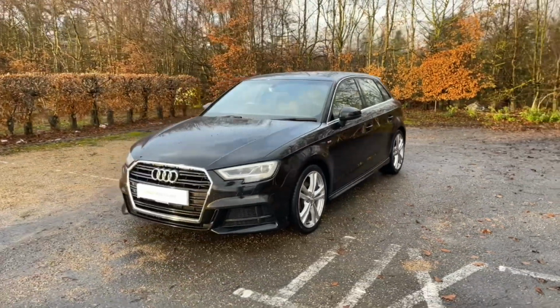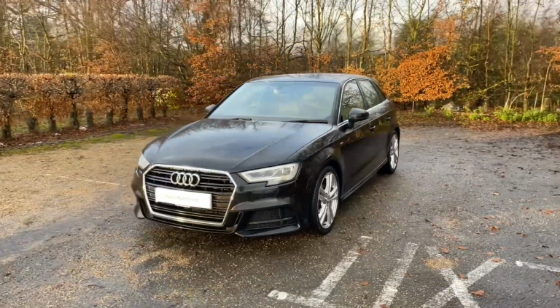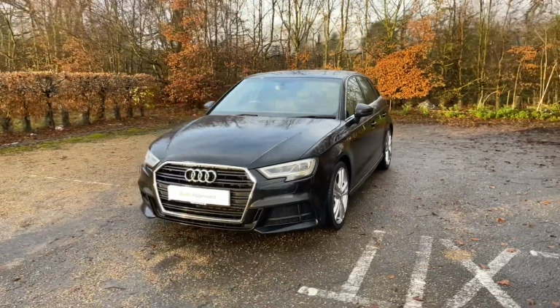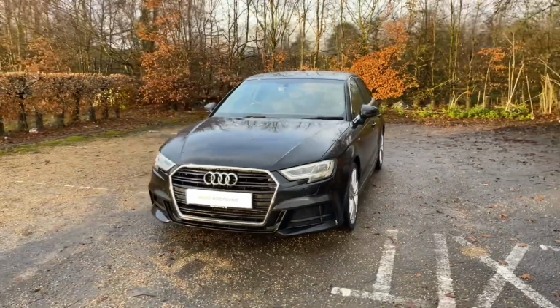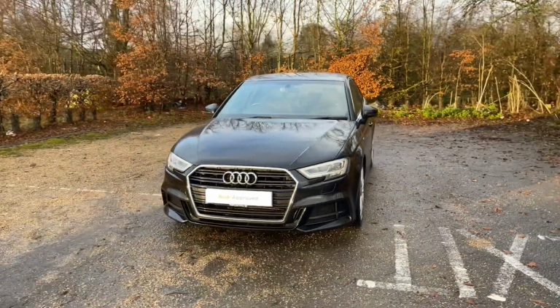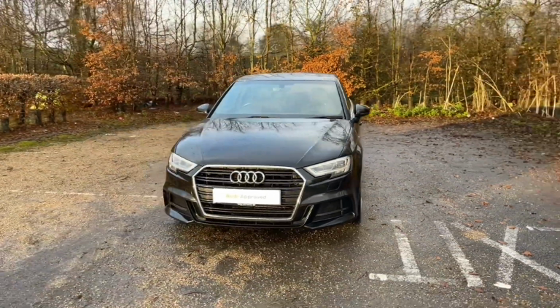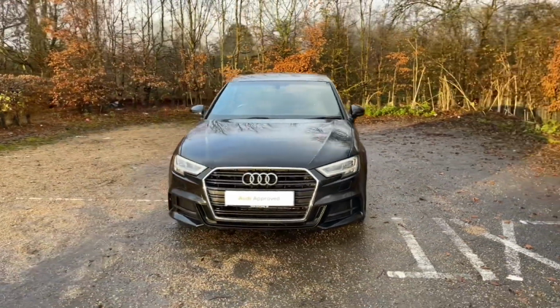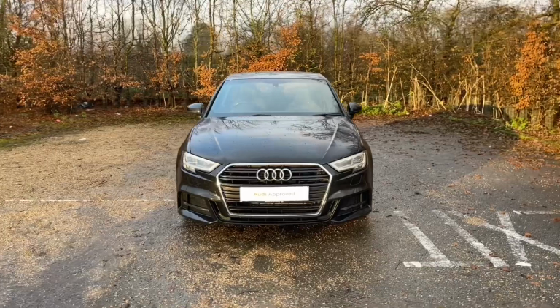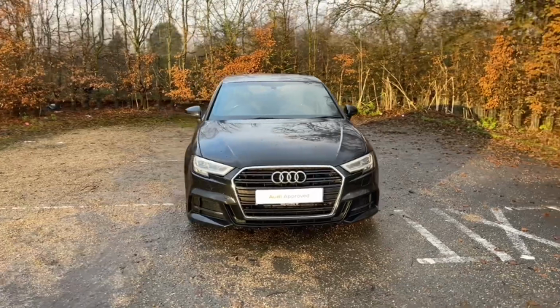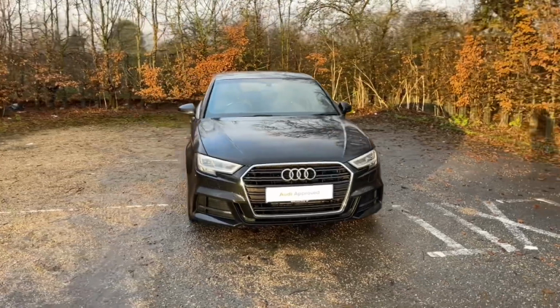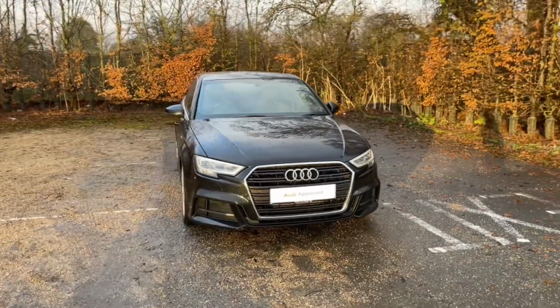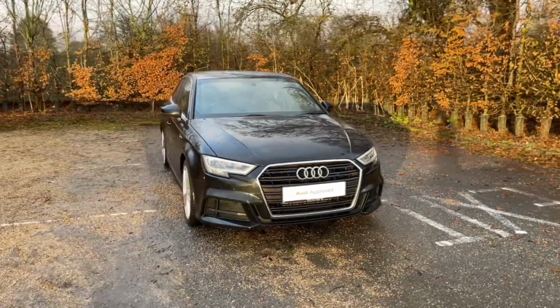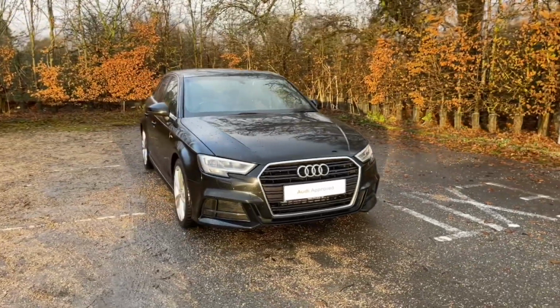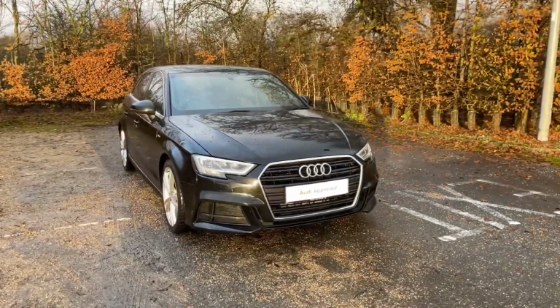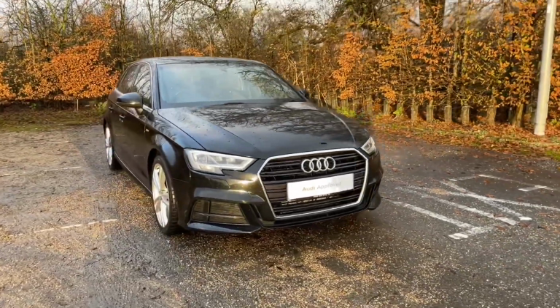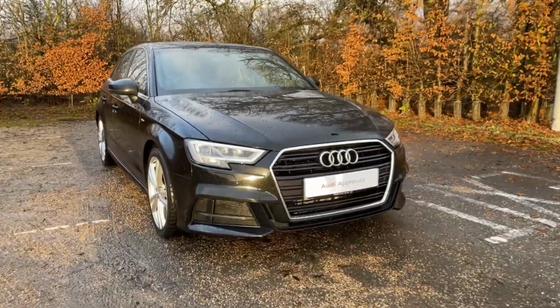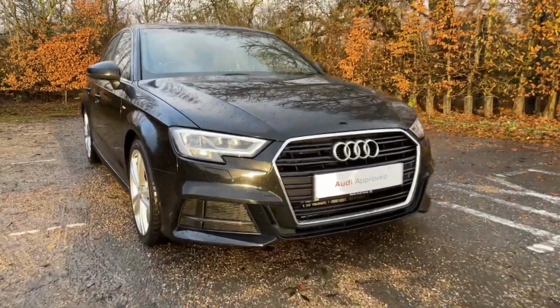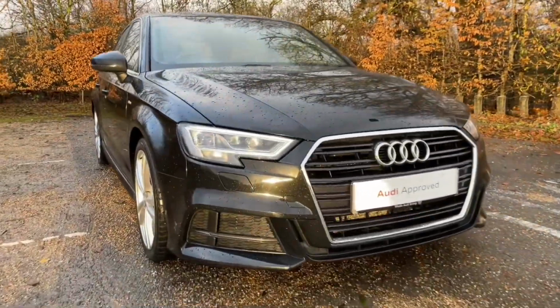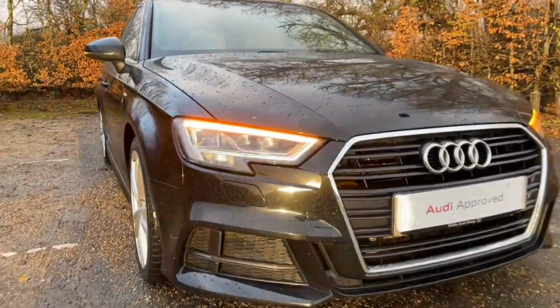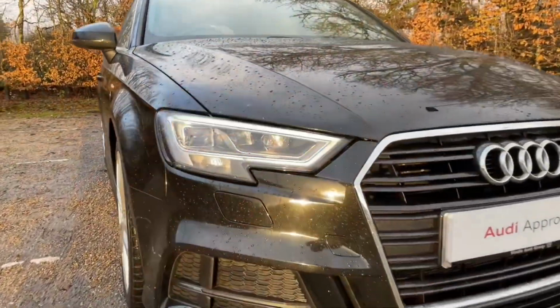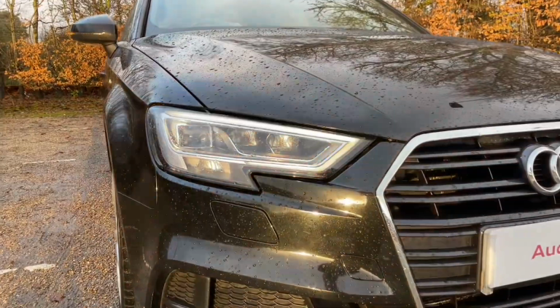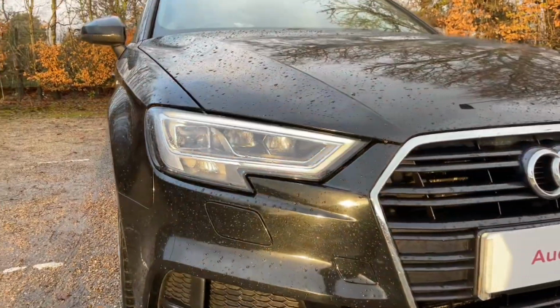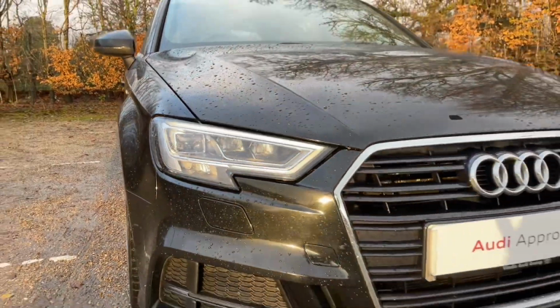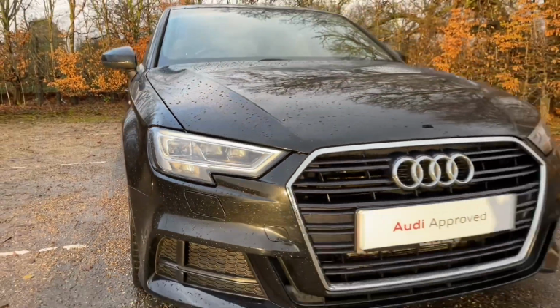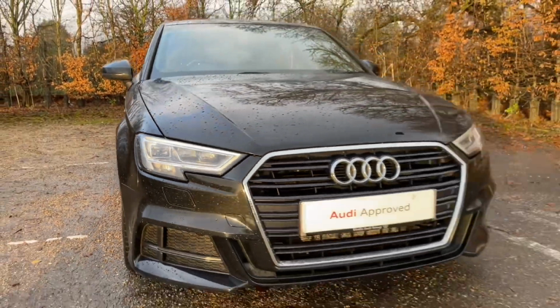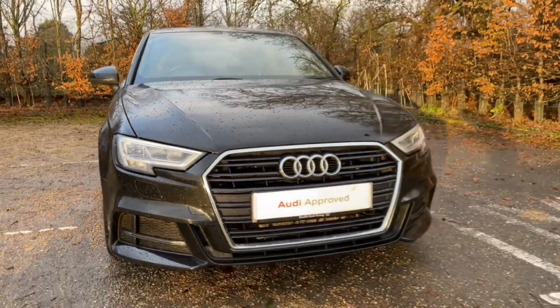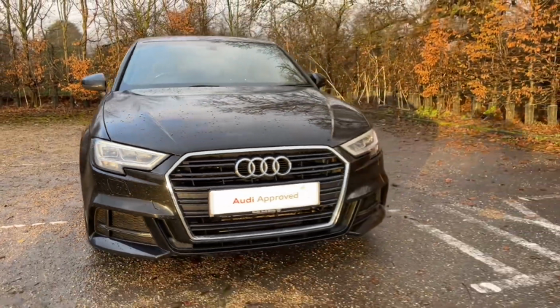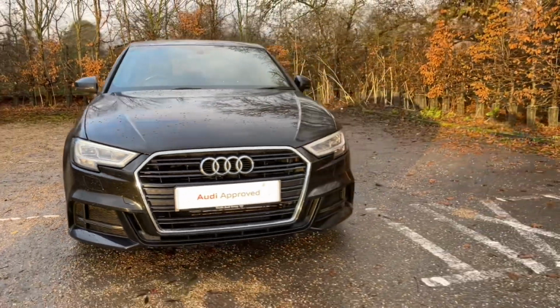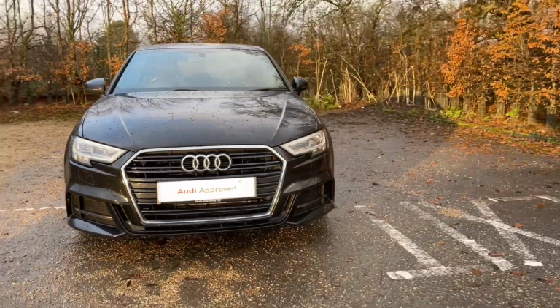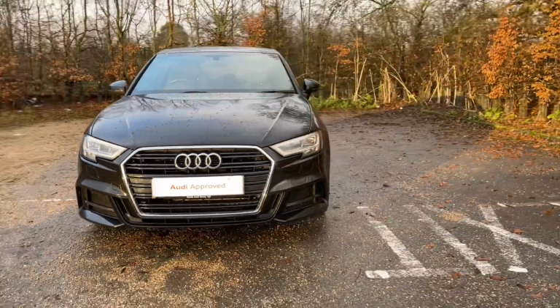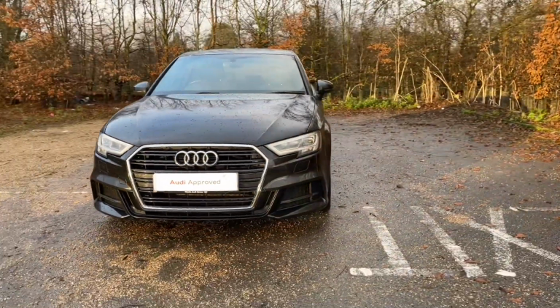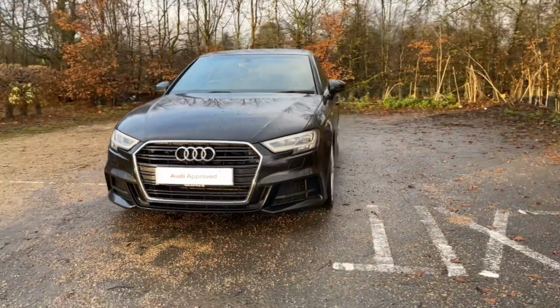This being an Audi Approved A3, it undergoes an Audi Approved 149-point check. This is to make sure it meets the highest standards before handing it over to you. It will also come with at least a one-year warranty and roadside assistance for your extra peace of mind.